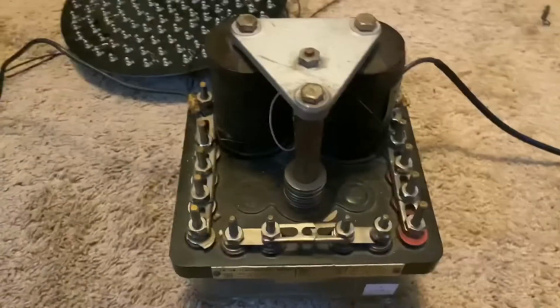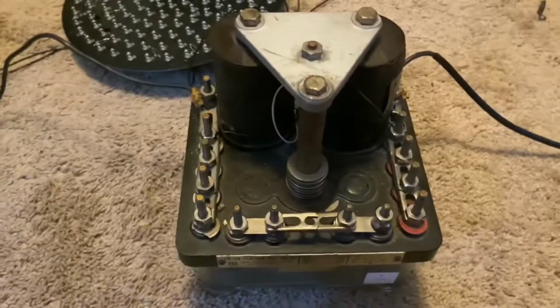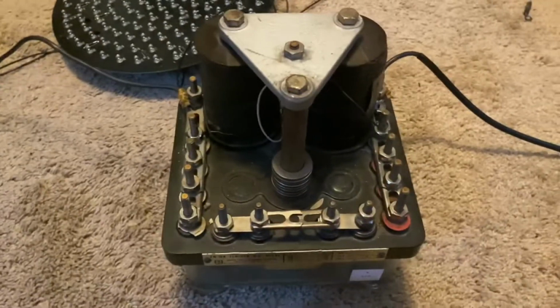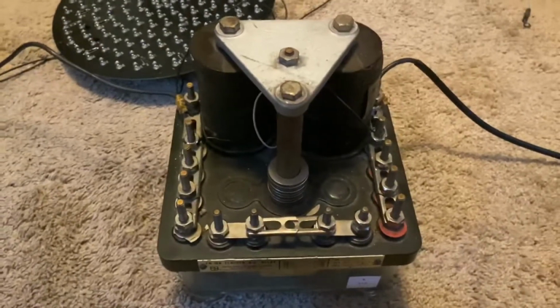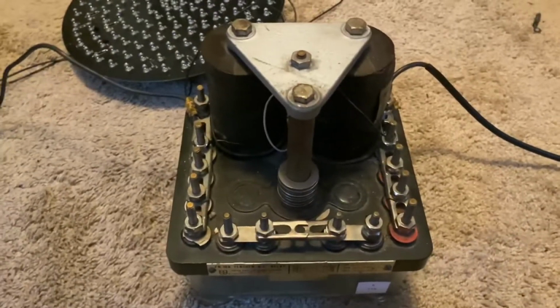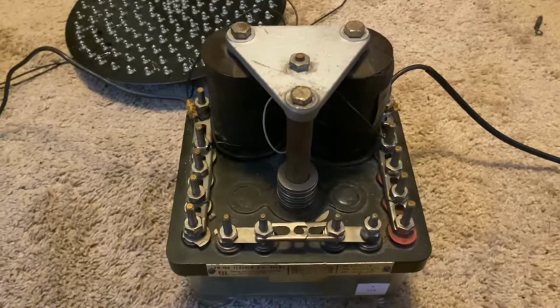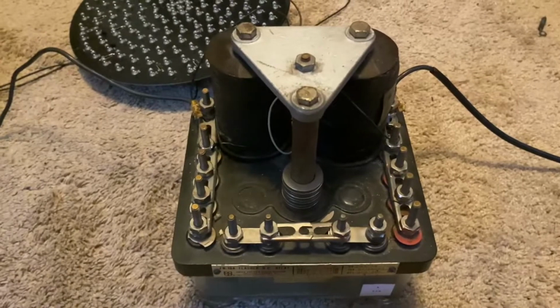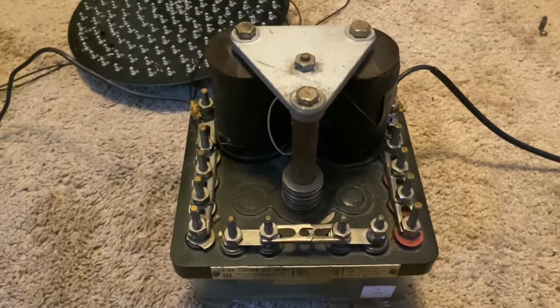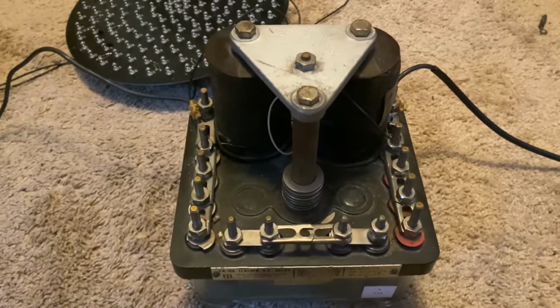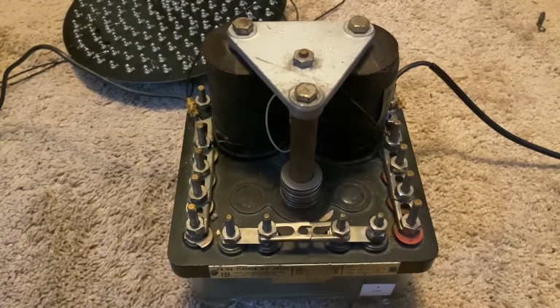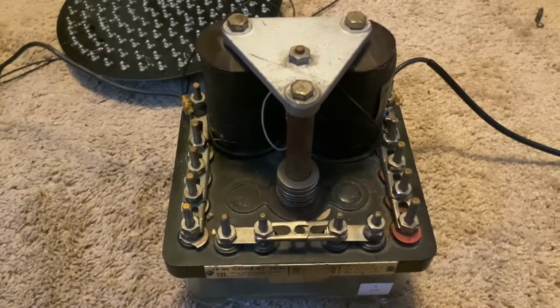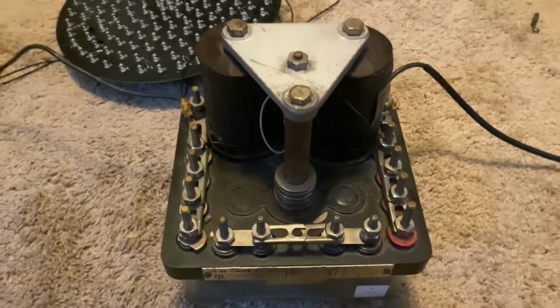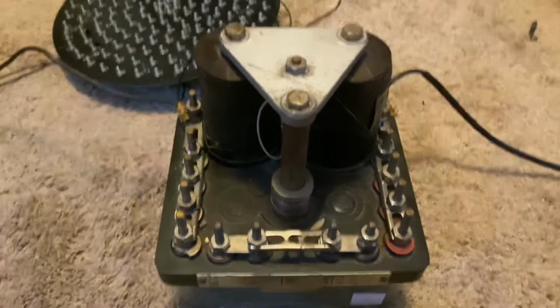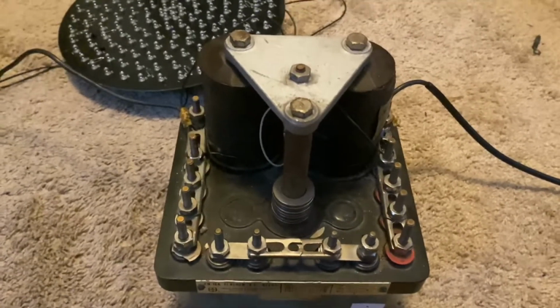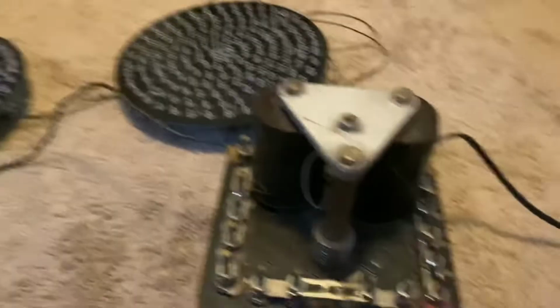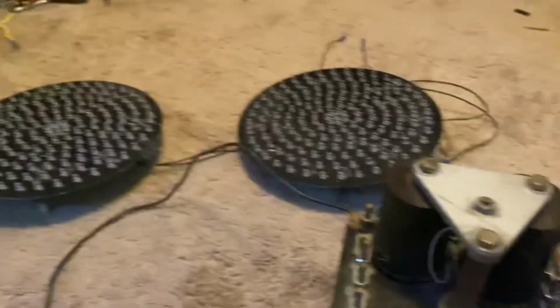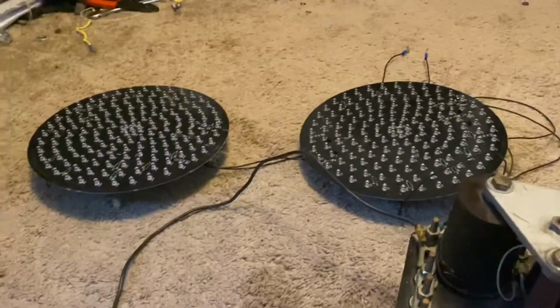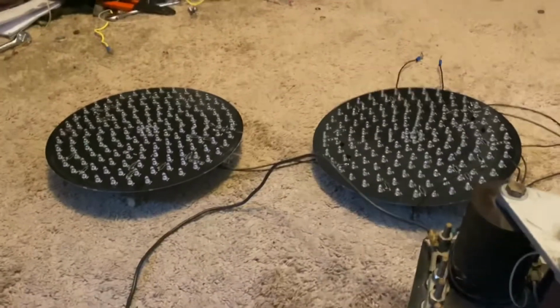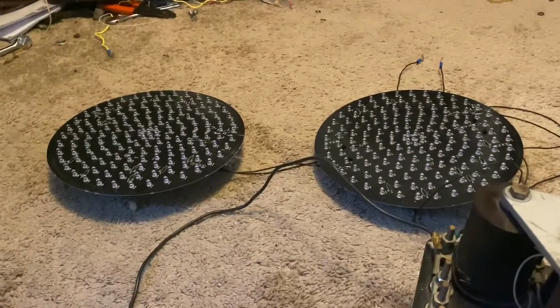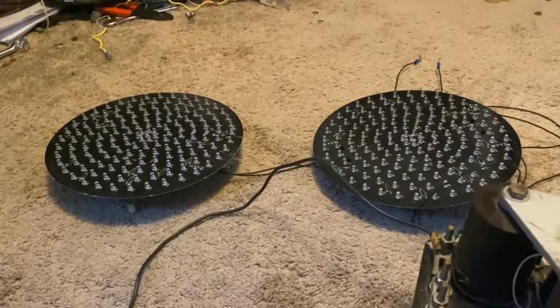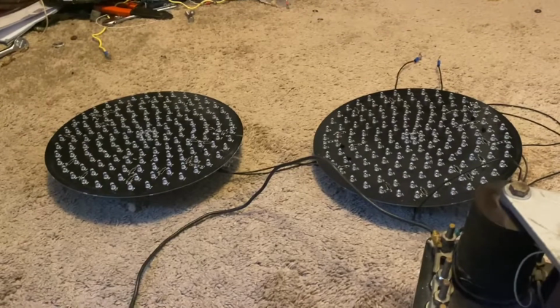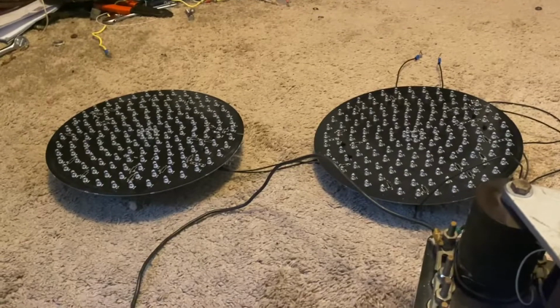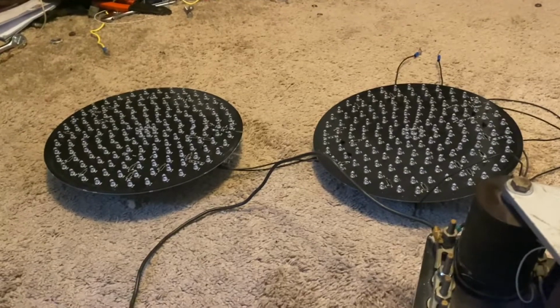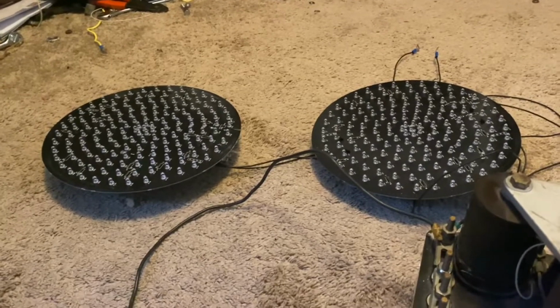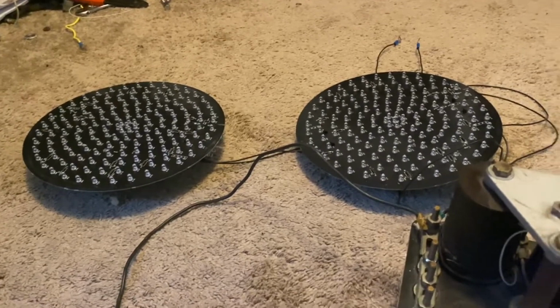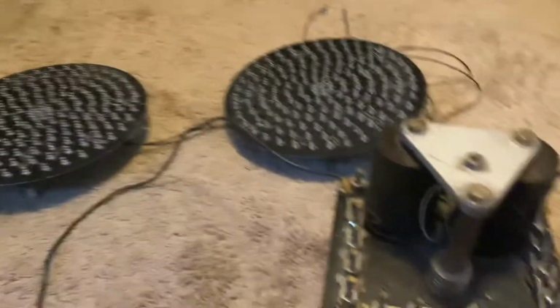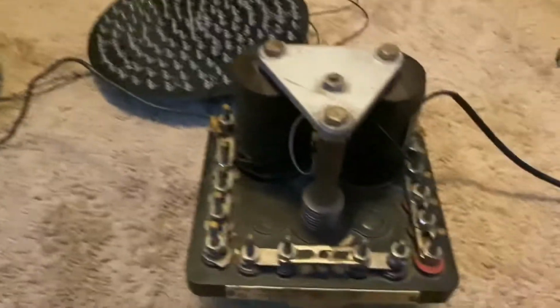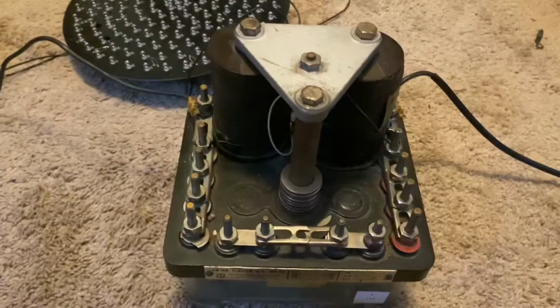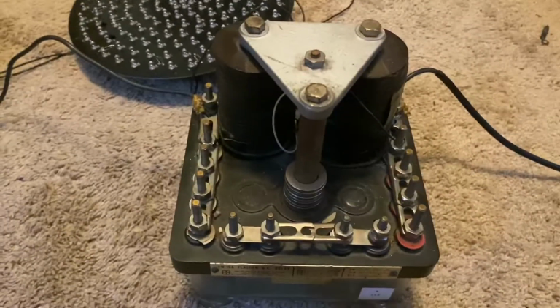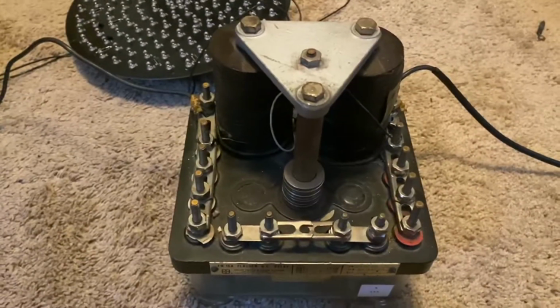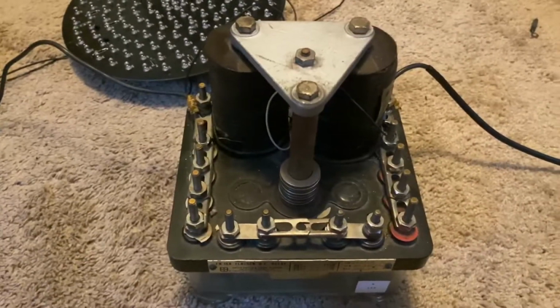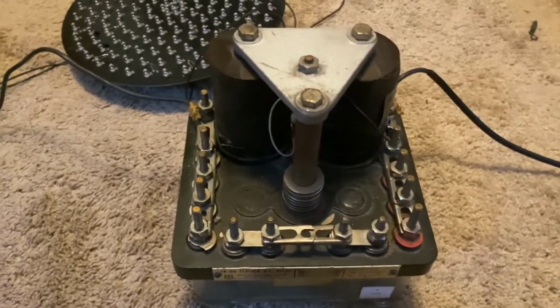This is showing how to get the relay to actually function, and I will now show you how to hook up lights to it to make them alternate back and forth.